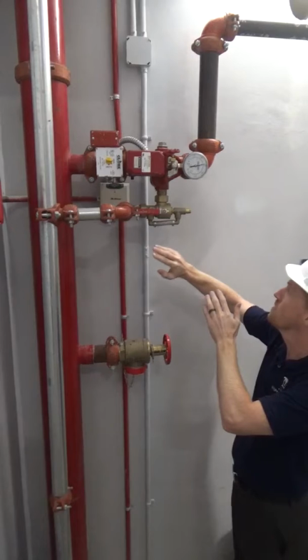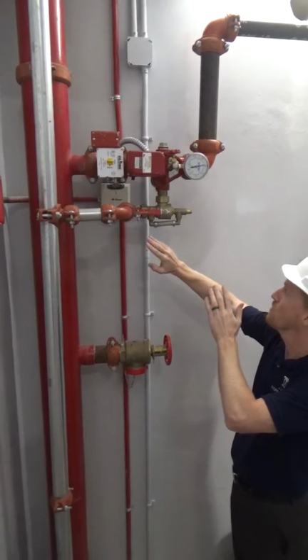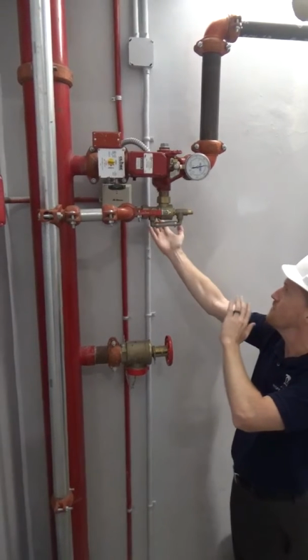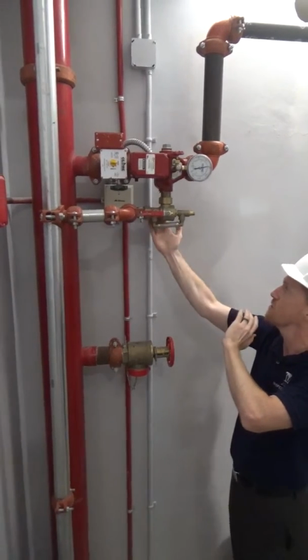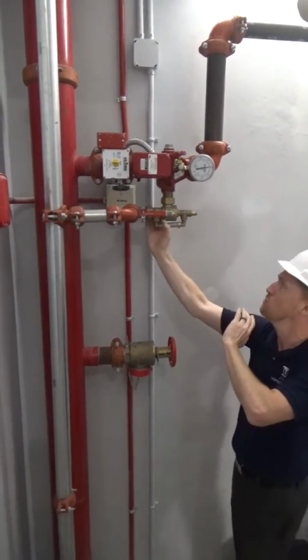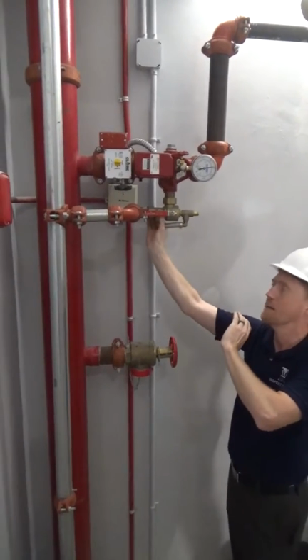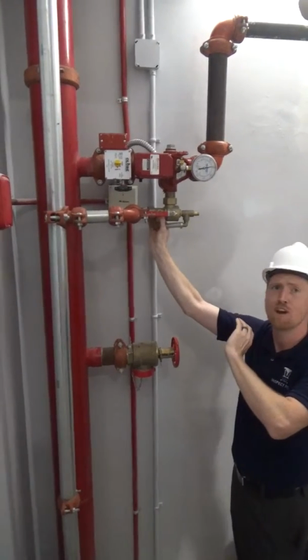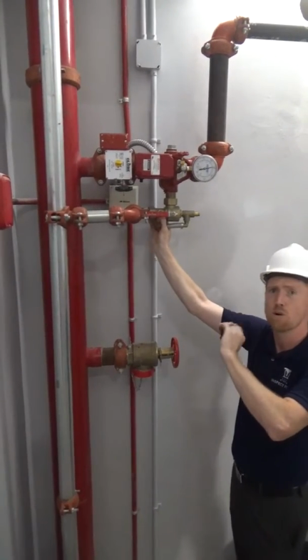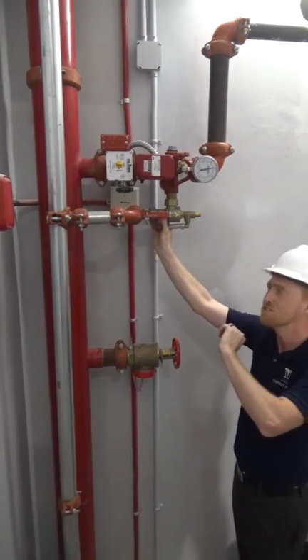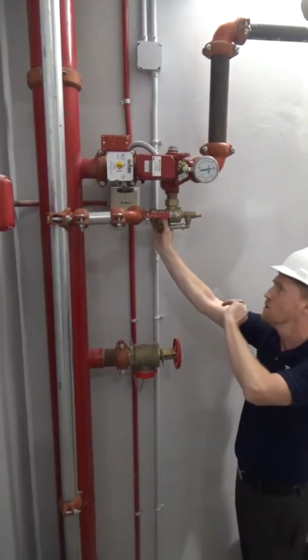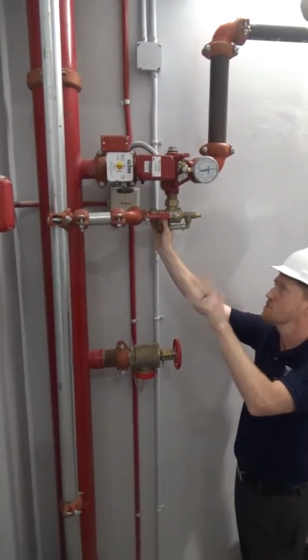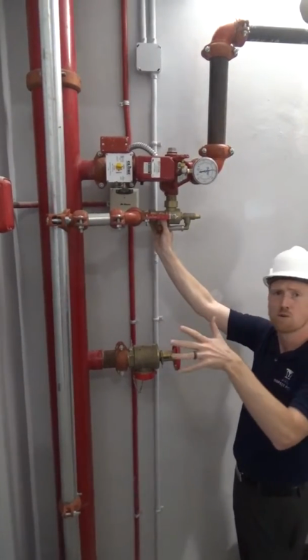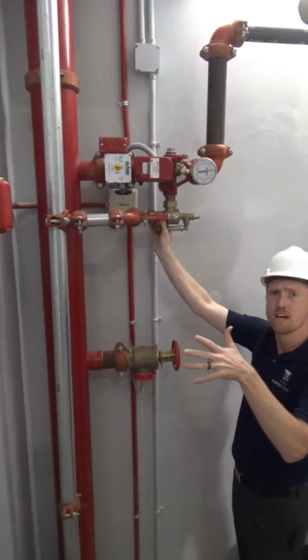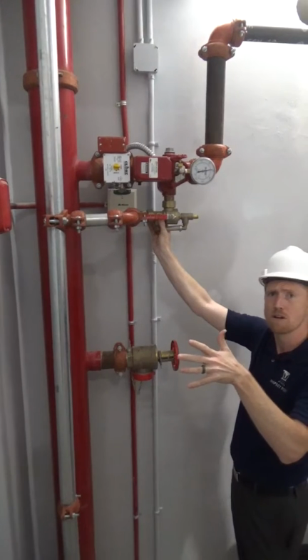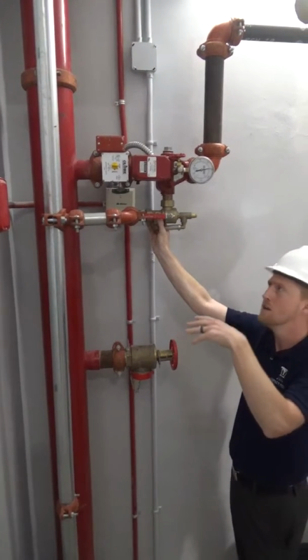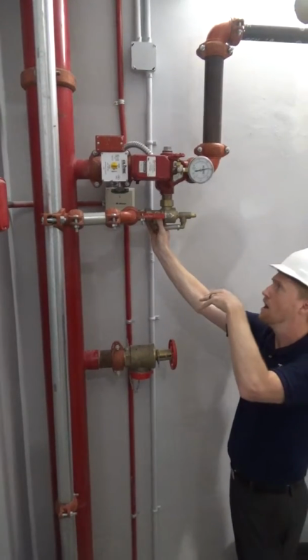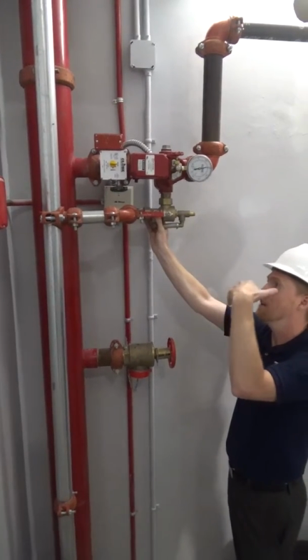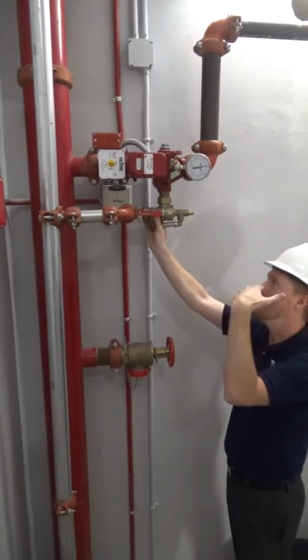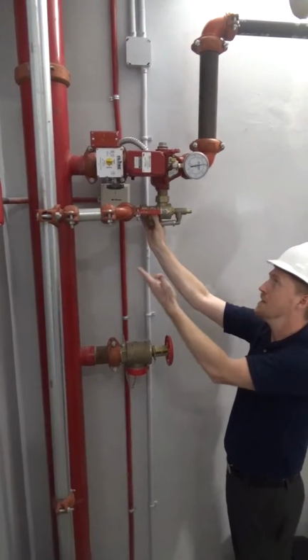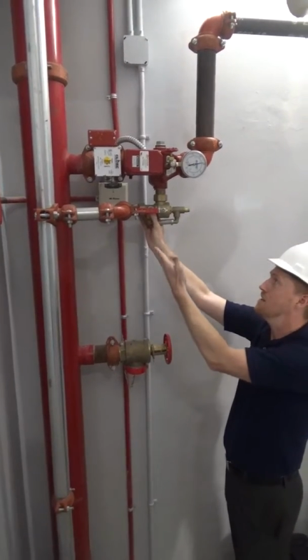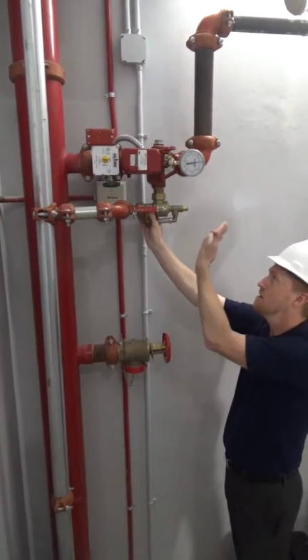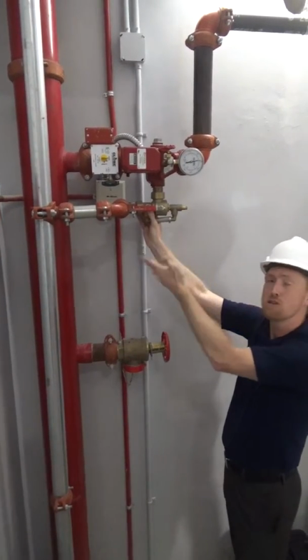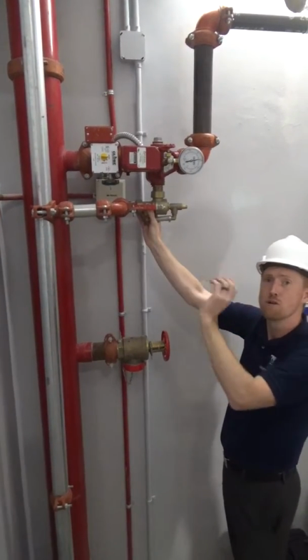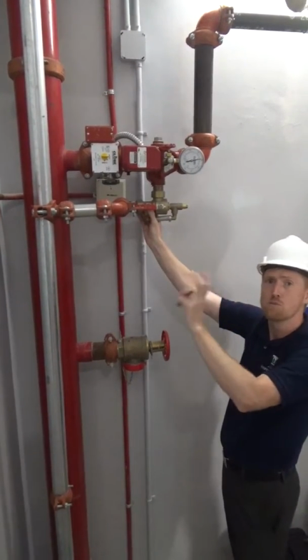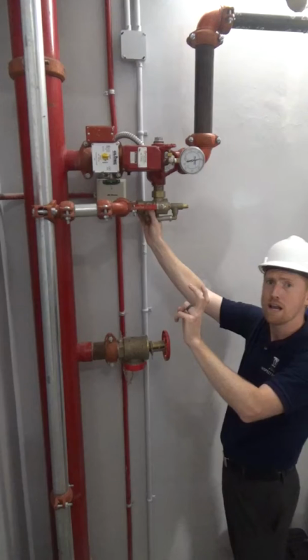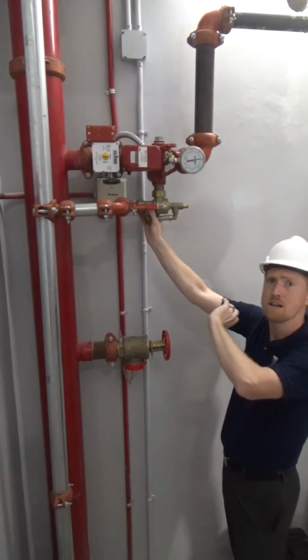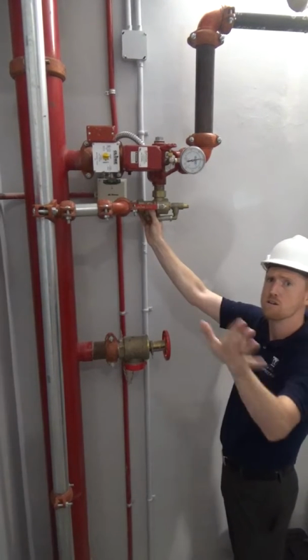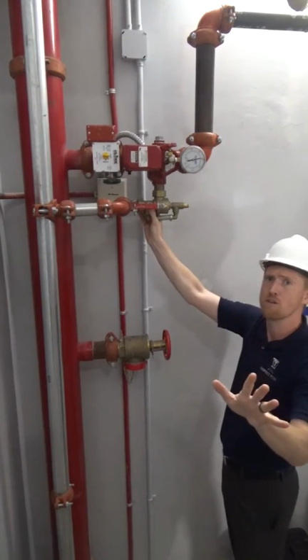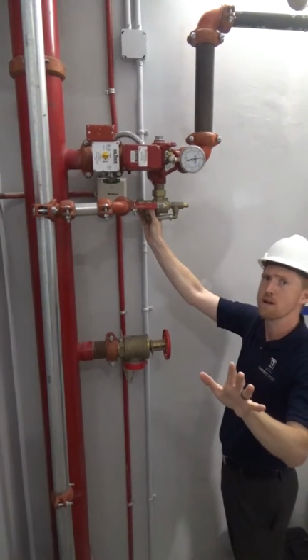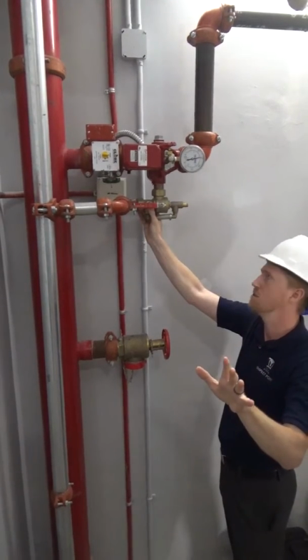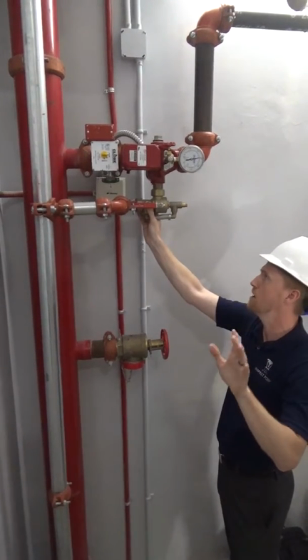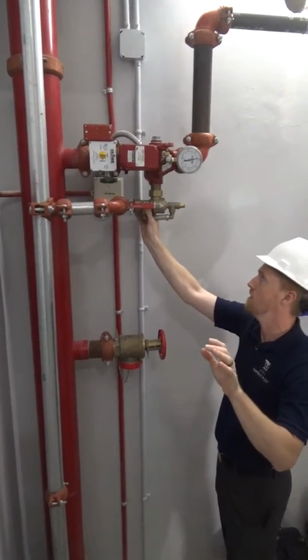A few other key features: we have a 2.8 k-factor orifice, which is the smallest orifice on the market. If you can get the test and drain to flow 2.8, you're covering all your bases with a 2.8 k-factor.